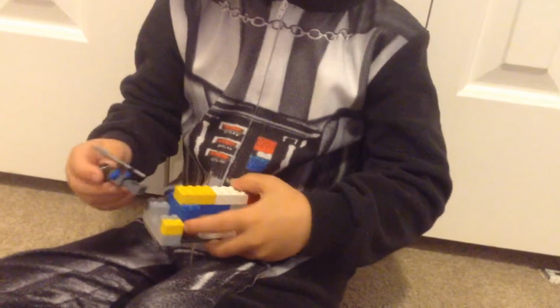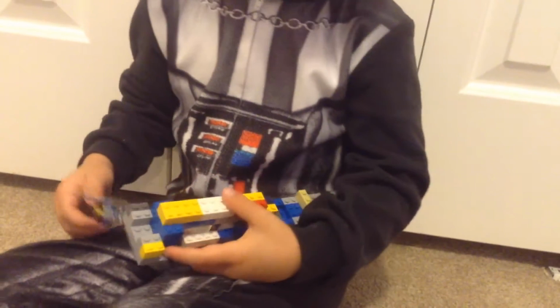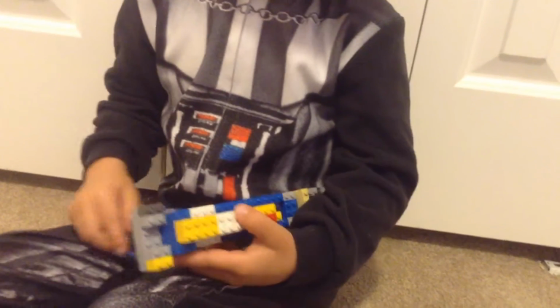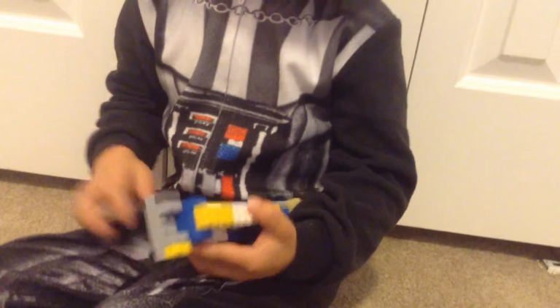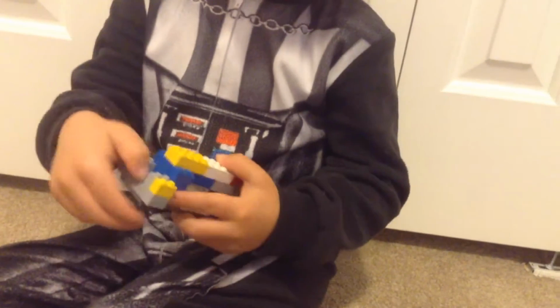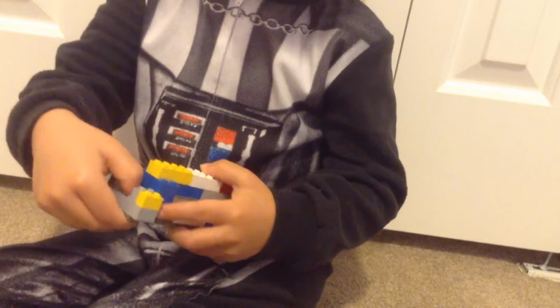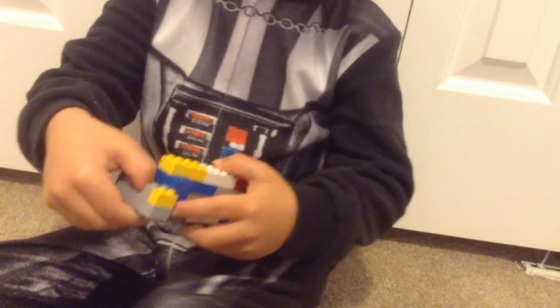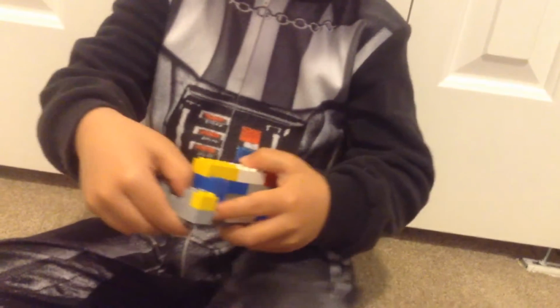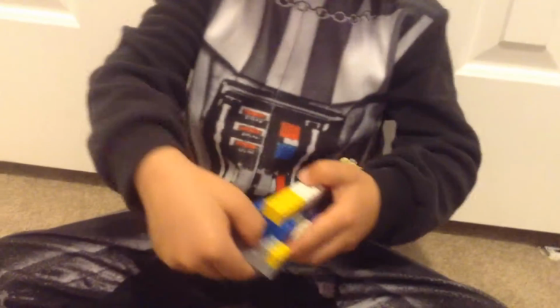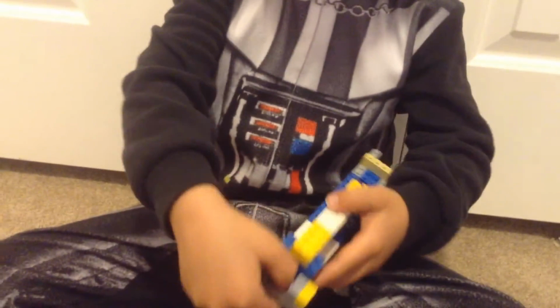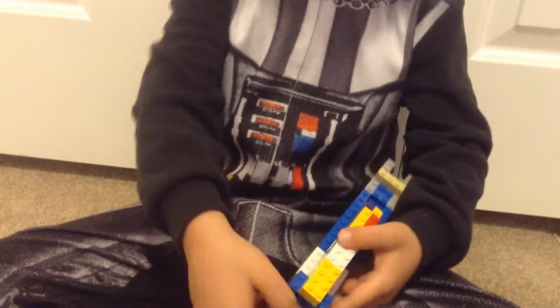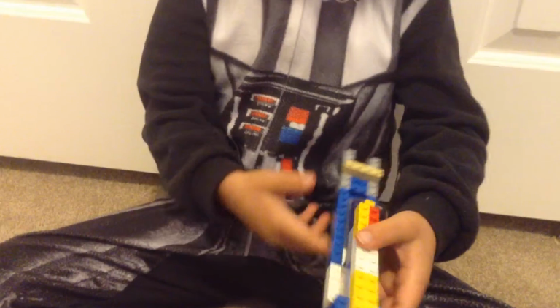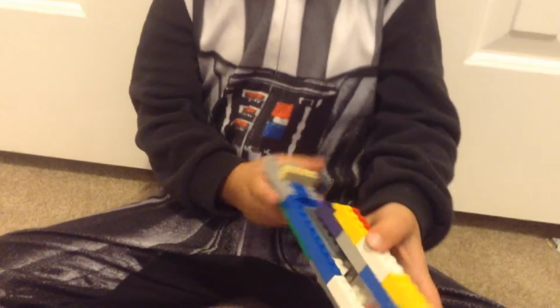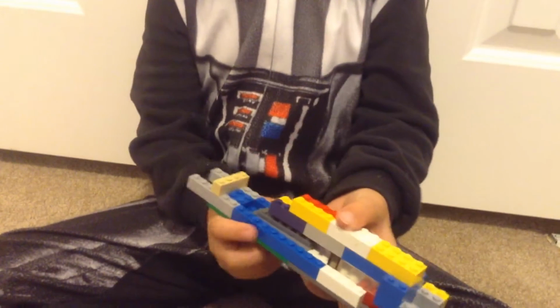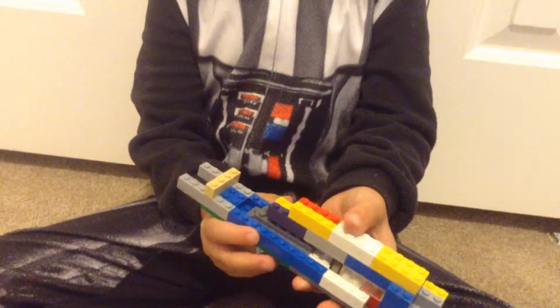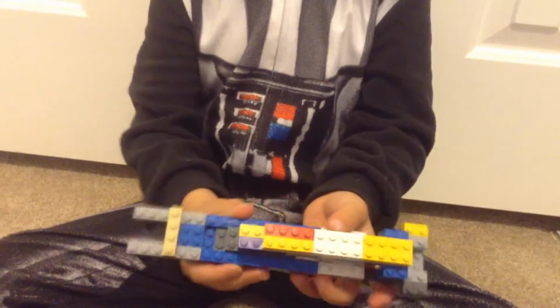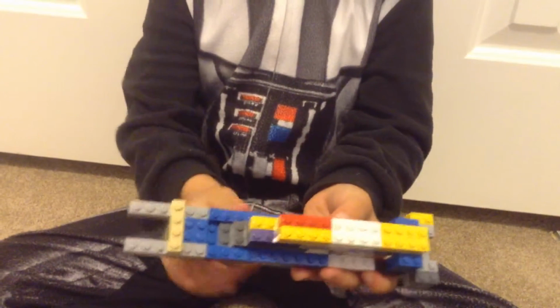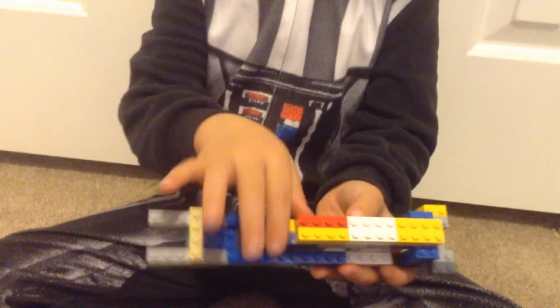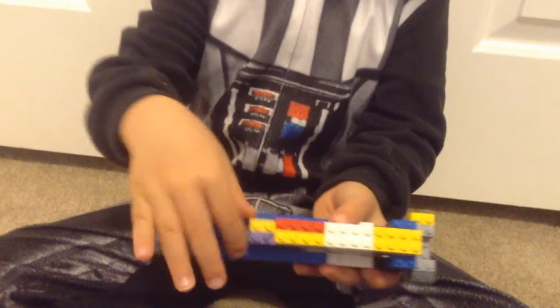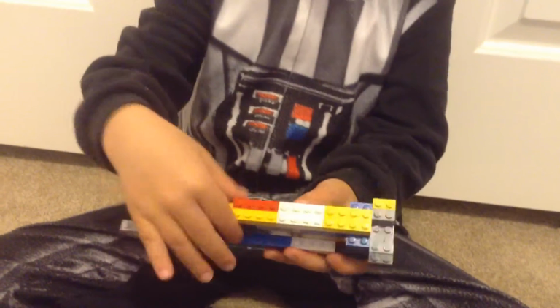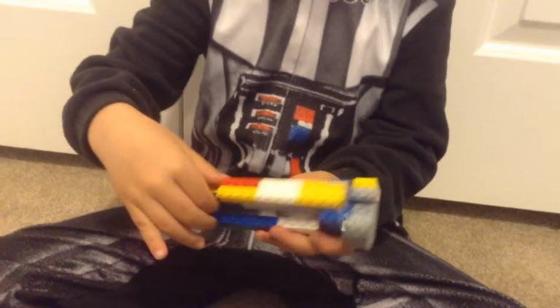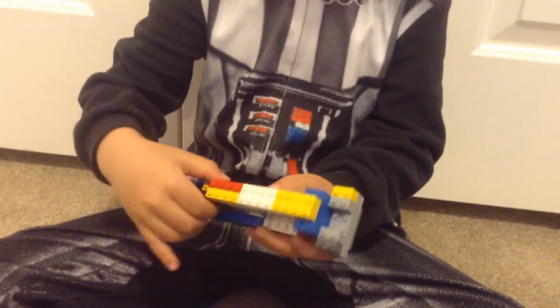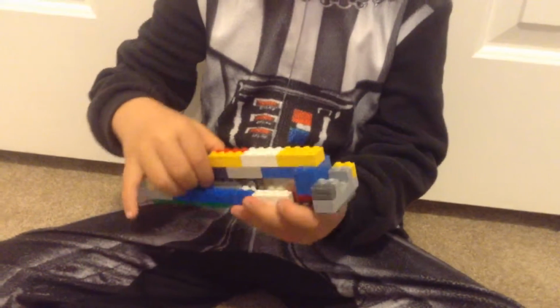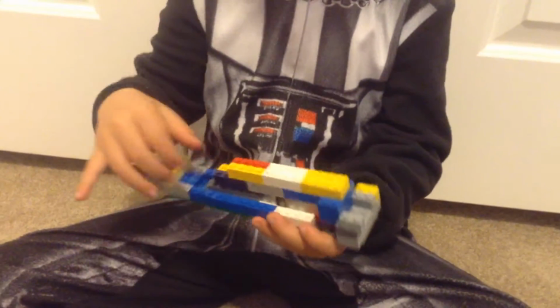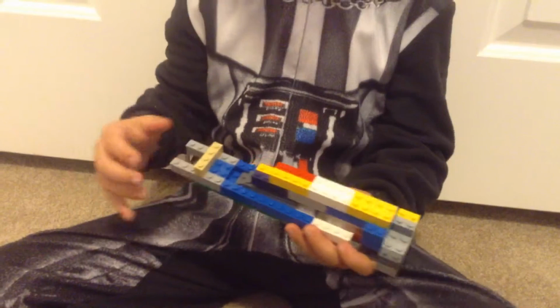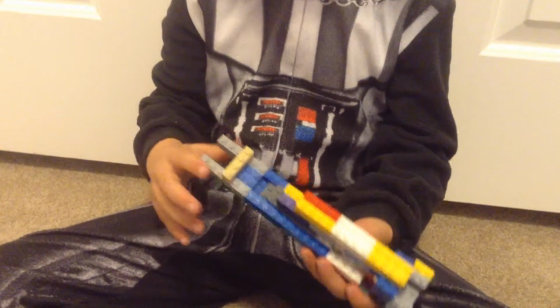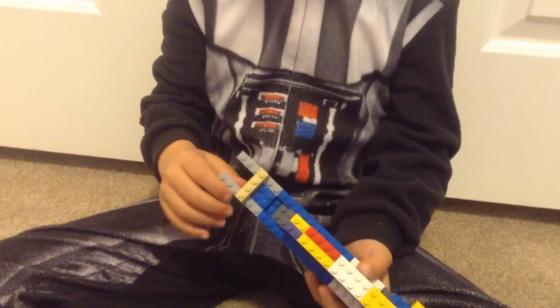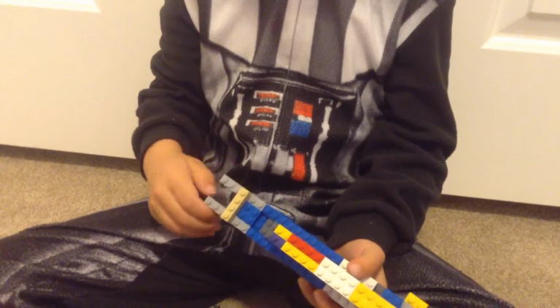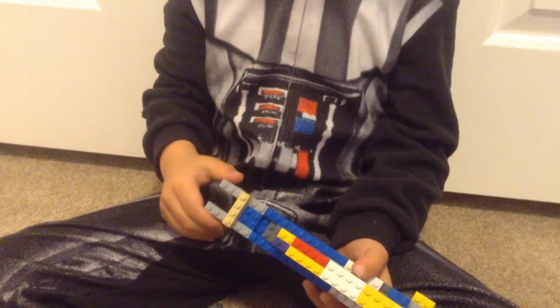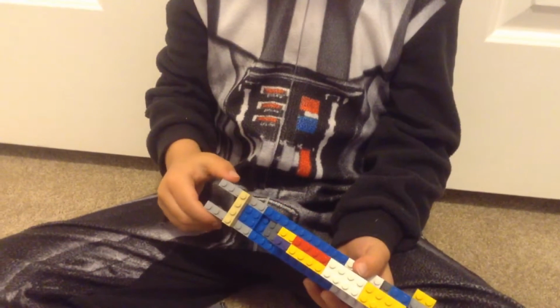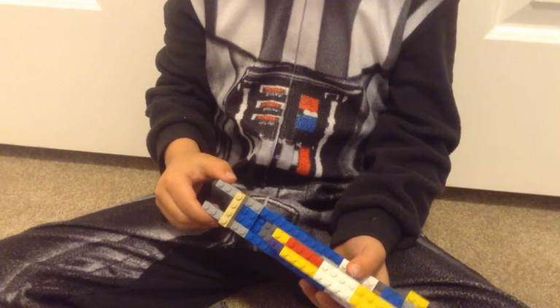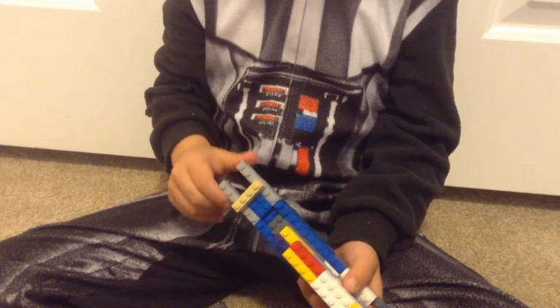And this is where he sits right here. Yeah. And this is the big gun thing, and then these are the front ends.